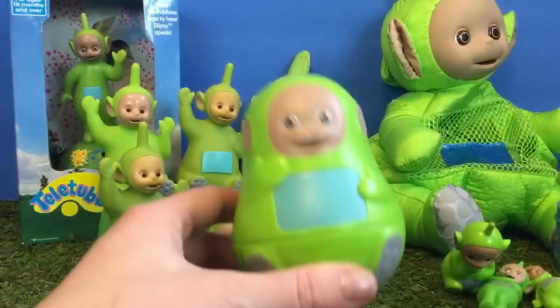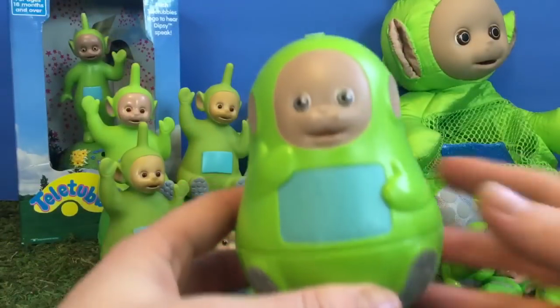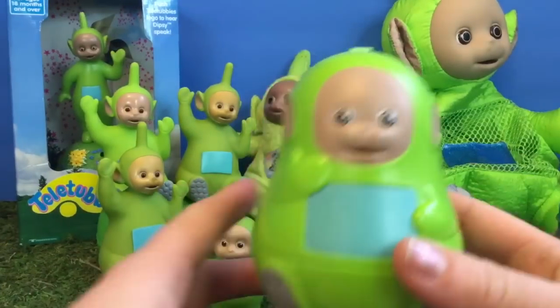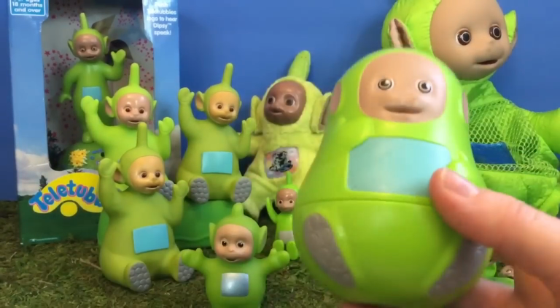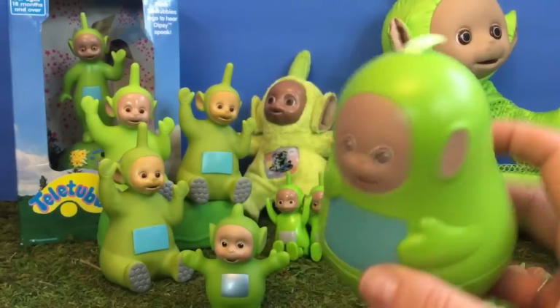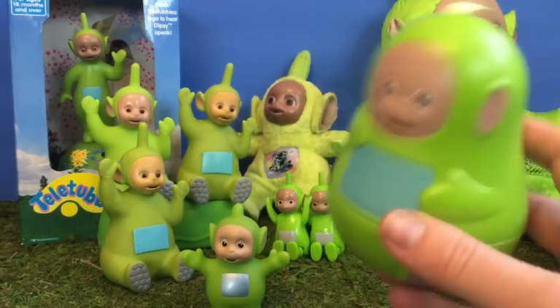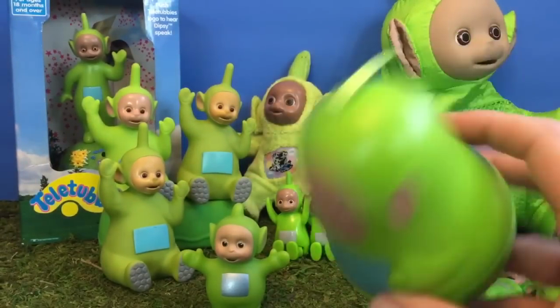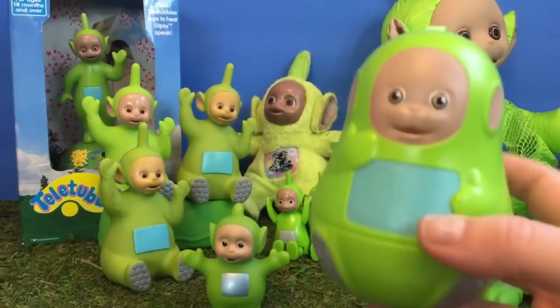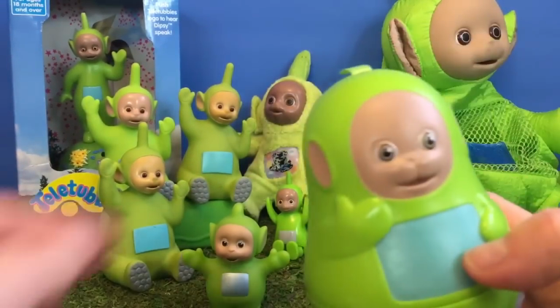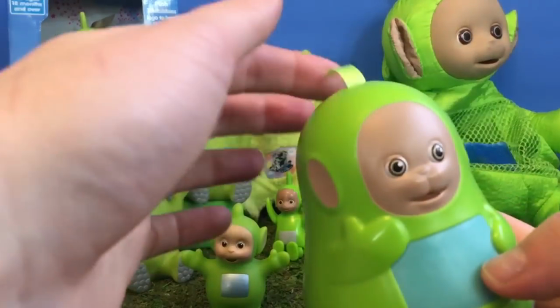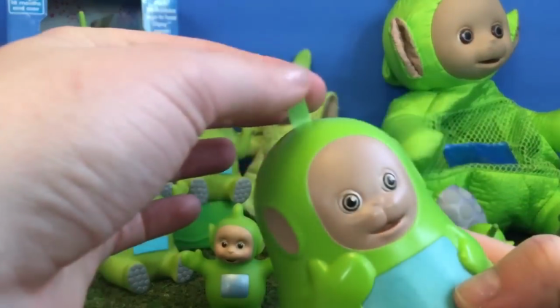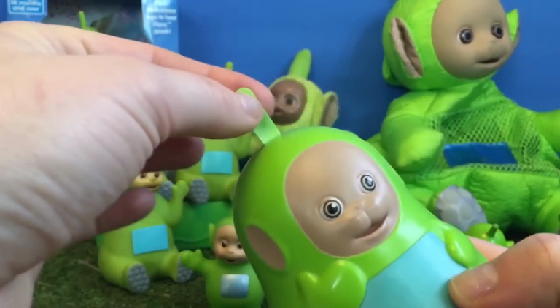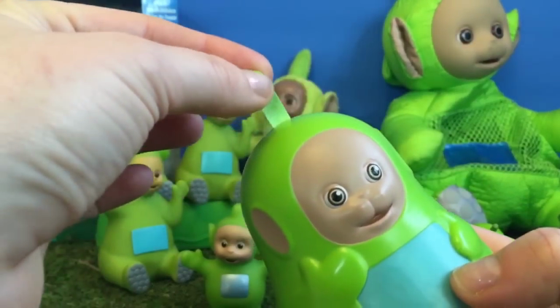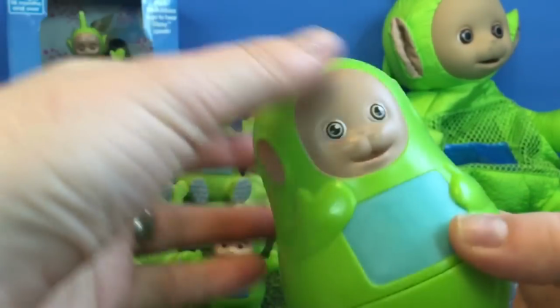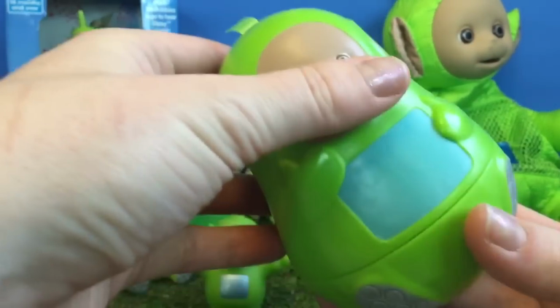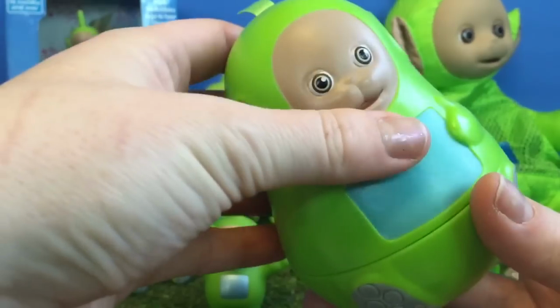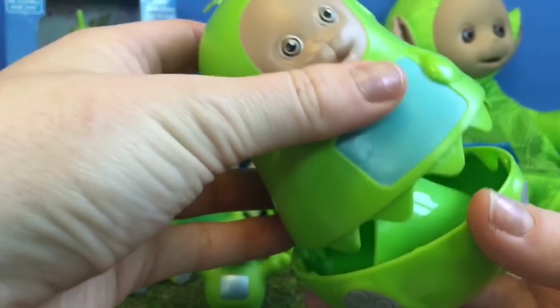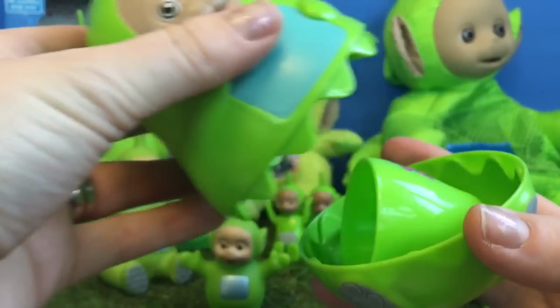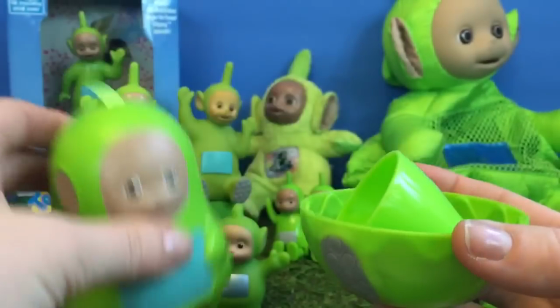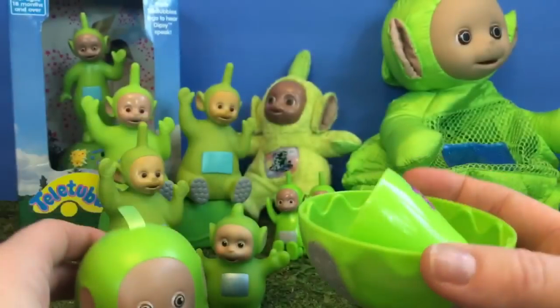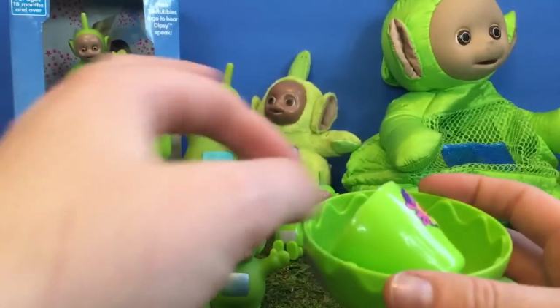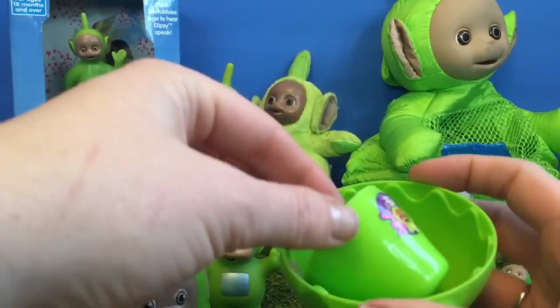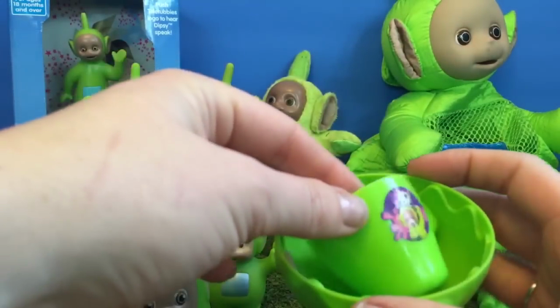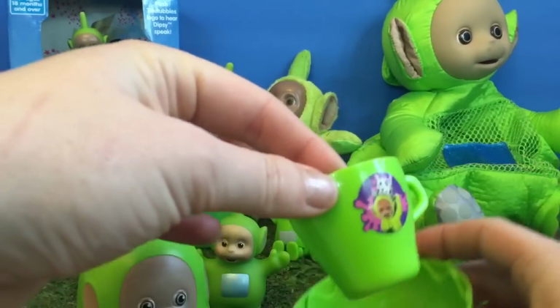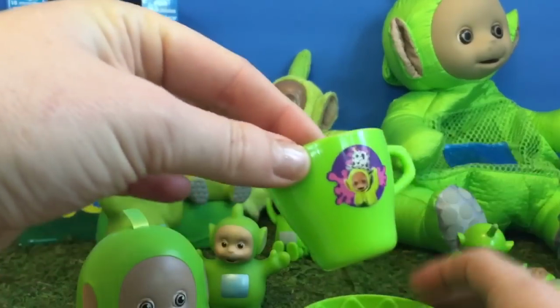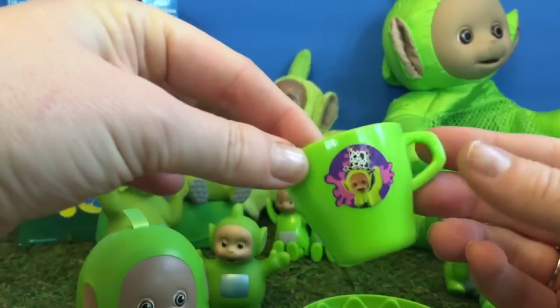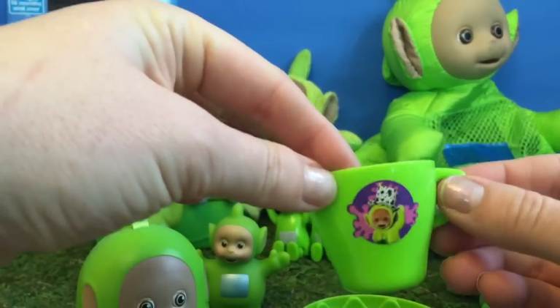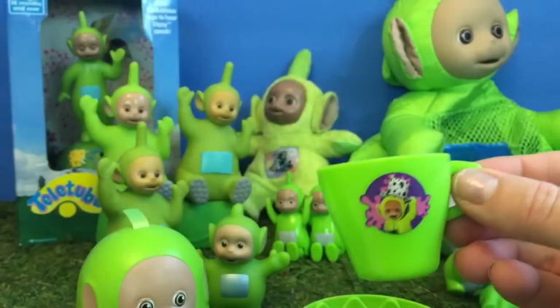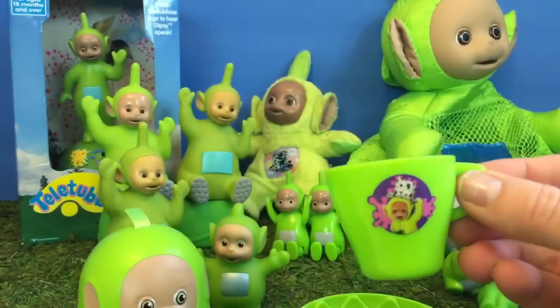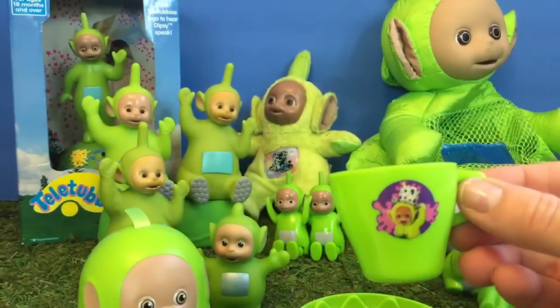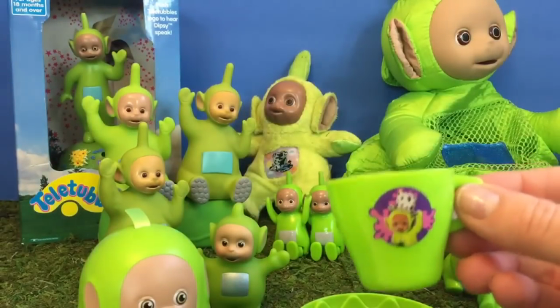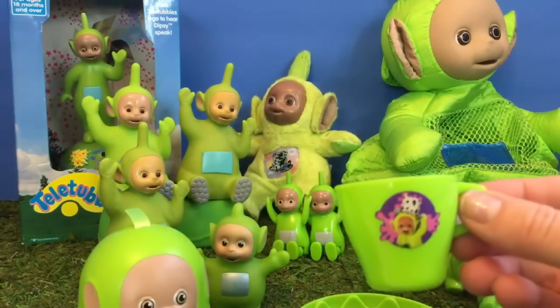This Dipsy belongs to part of our stacking doll set. Is there something inside? Let's have a look. It's our Dipsy teacup. Time for tea, Dipsy.